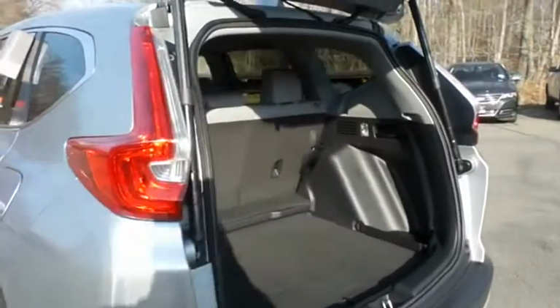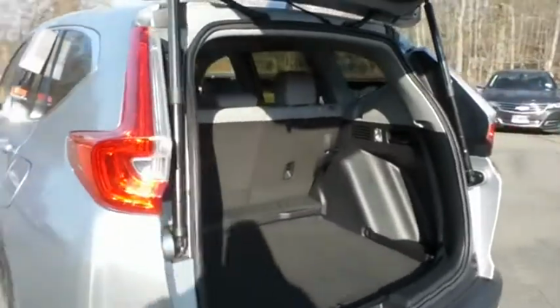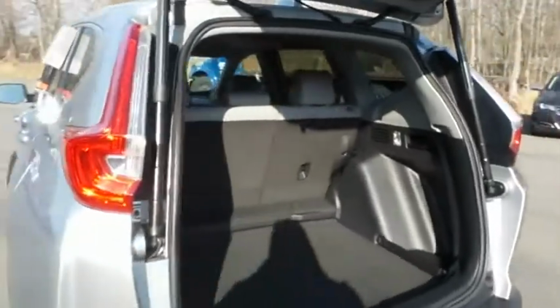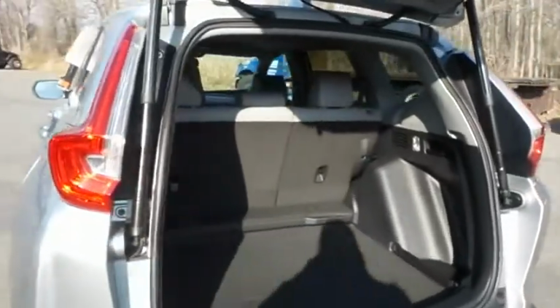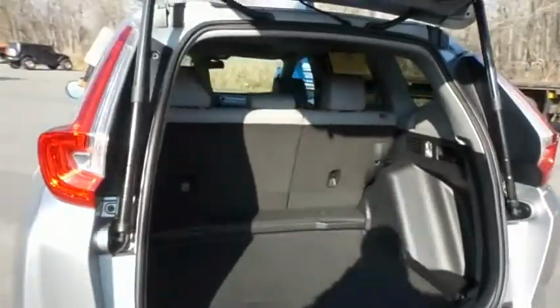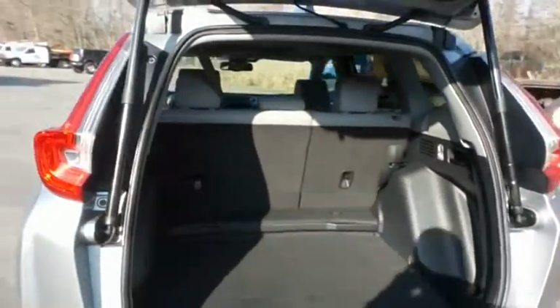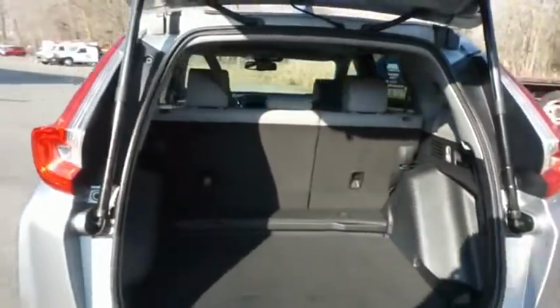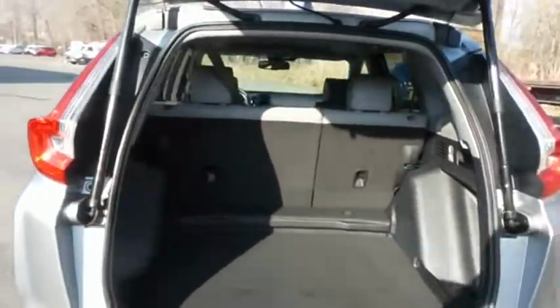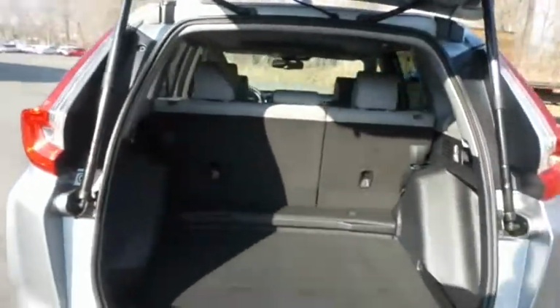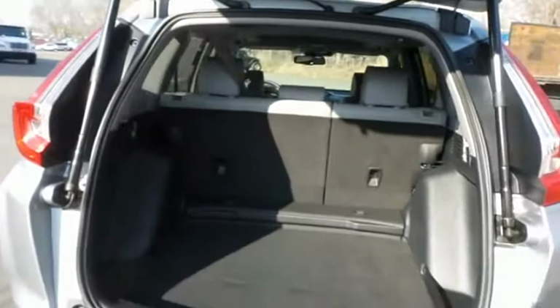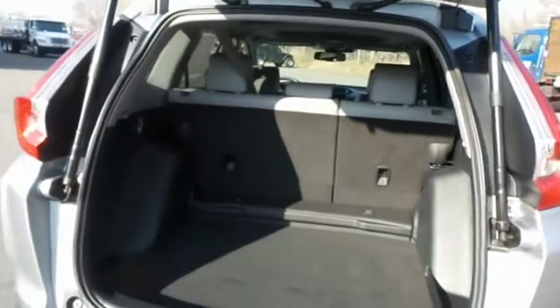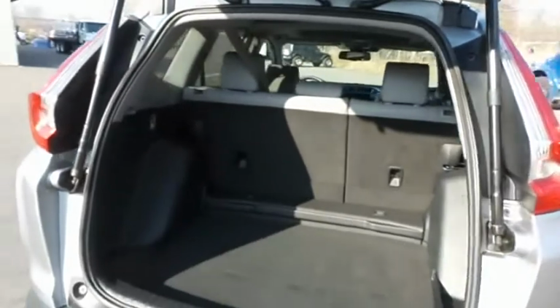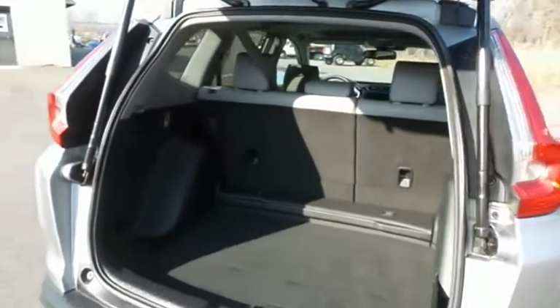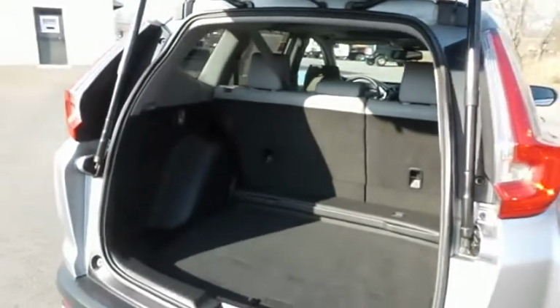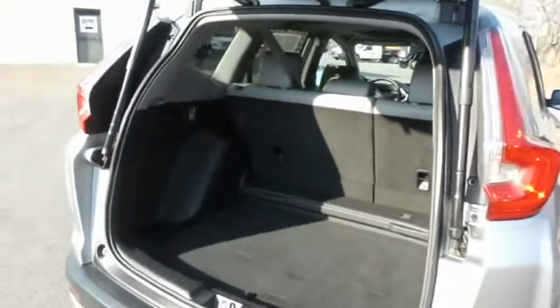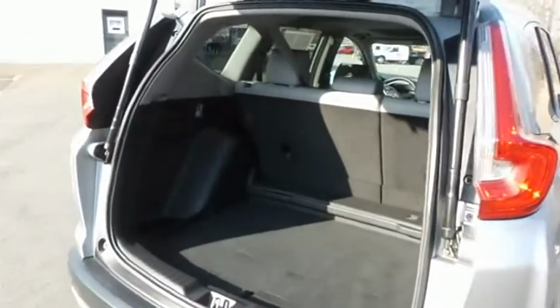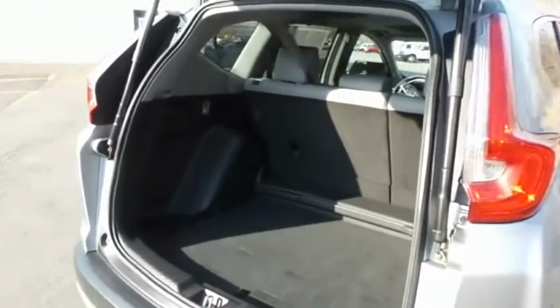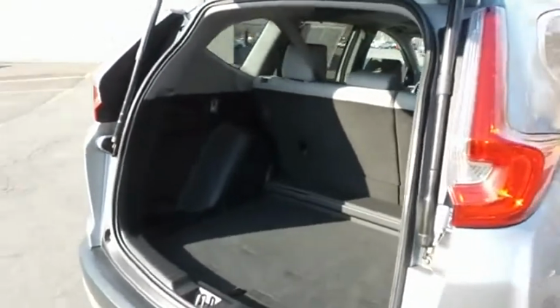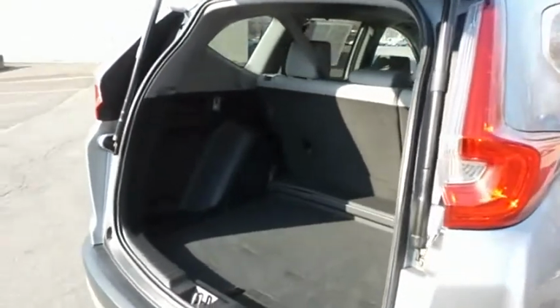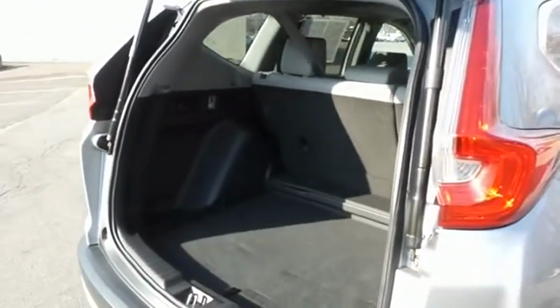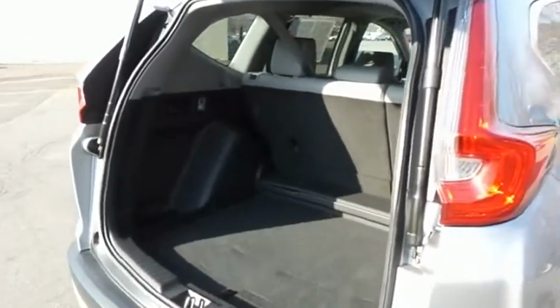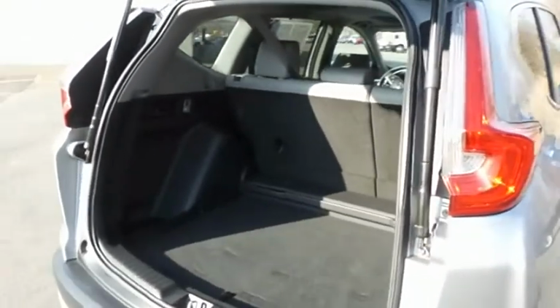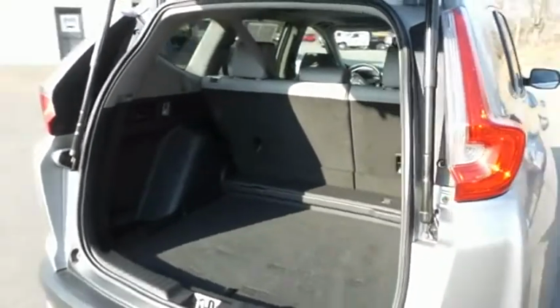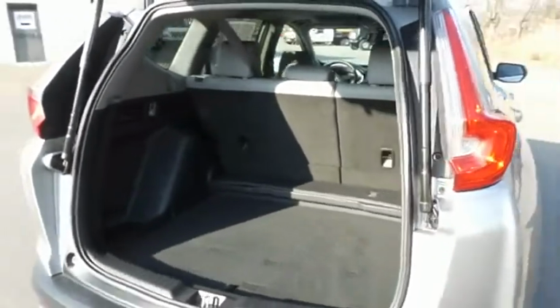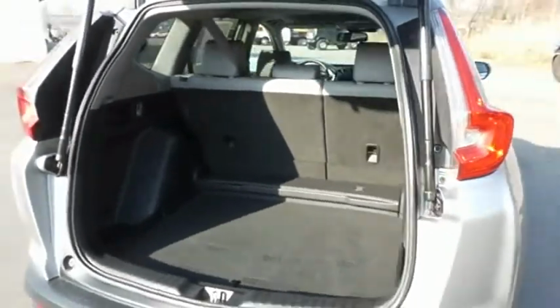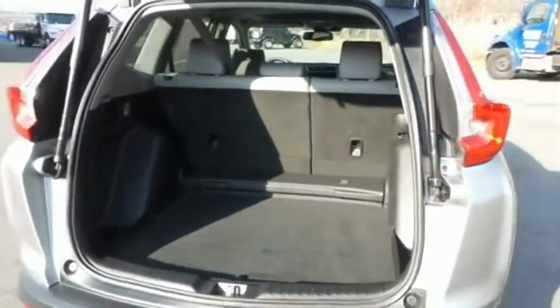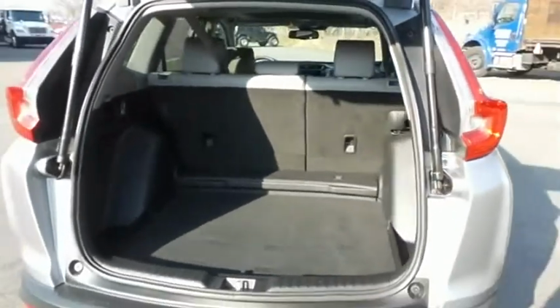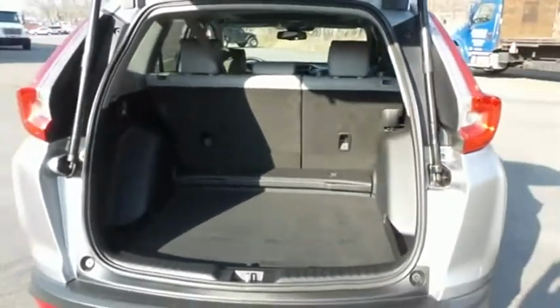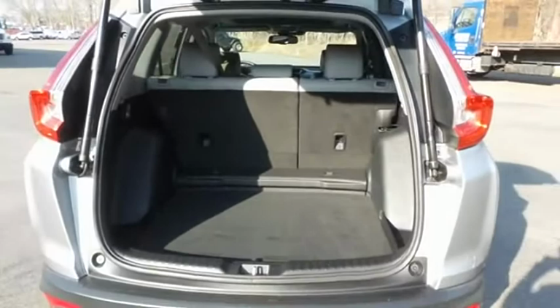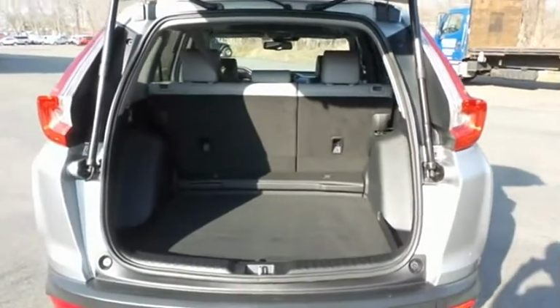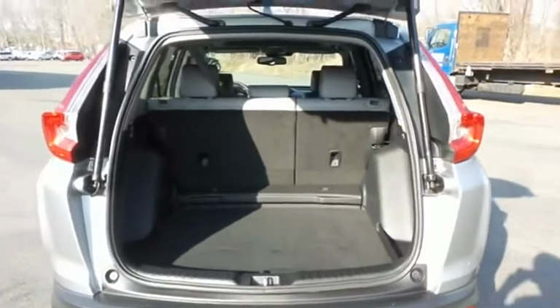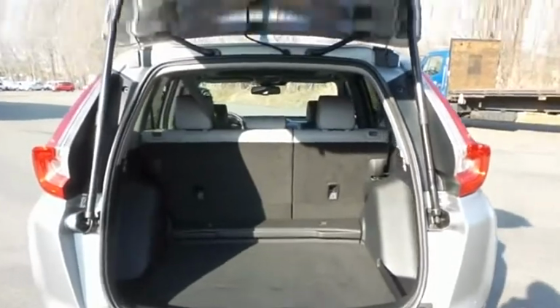This CR-V offers plenty of rear cargo space in the hatch. The power liftgate closes with the push of a button.